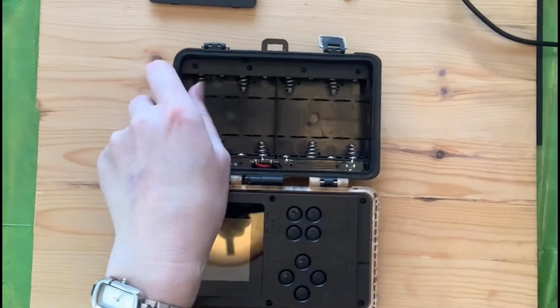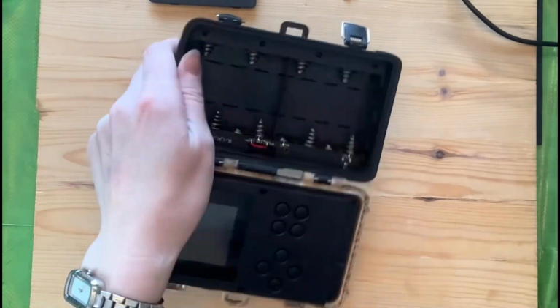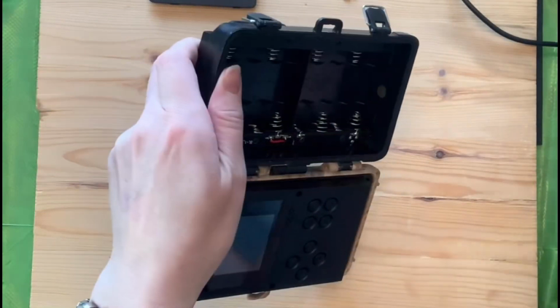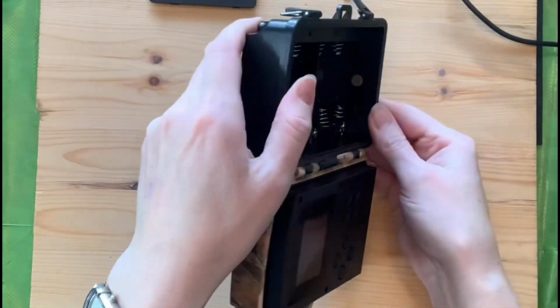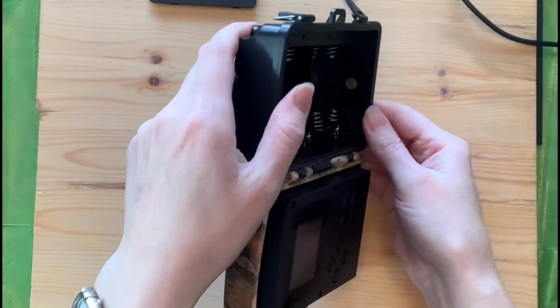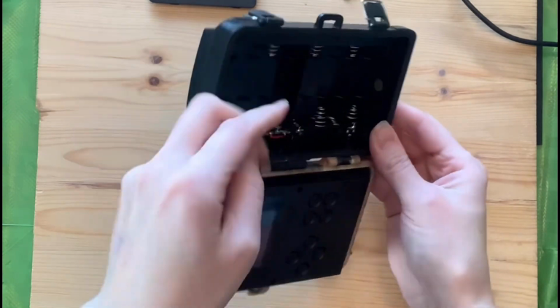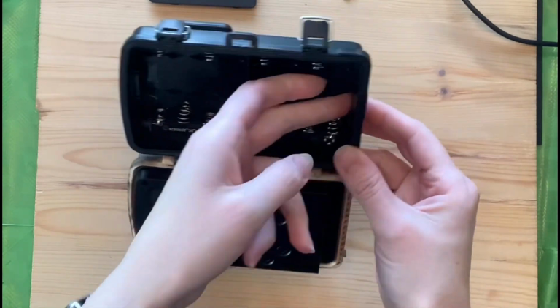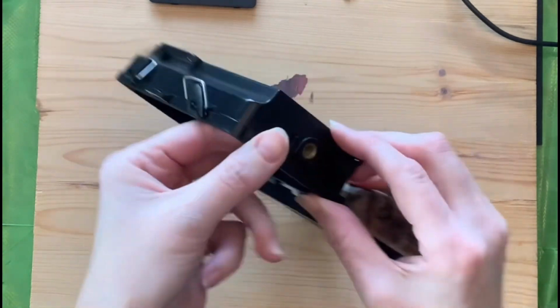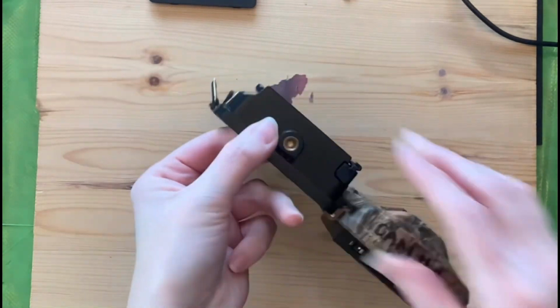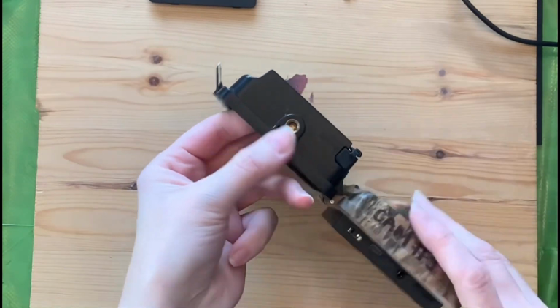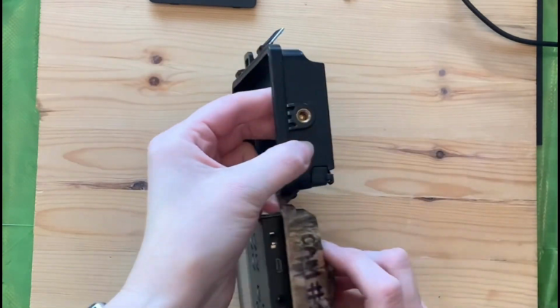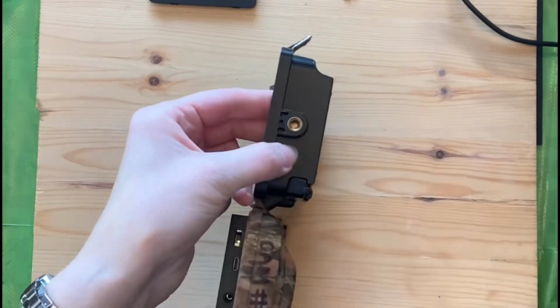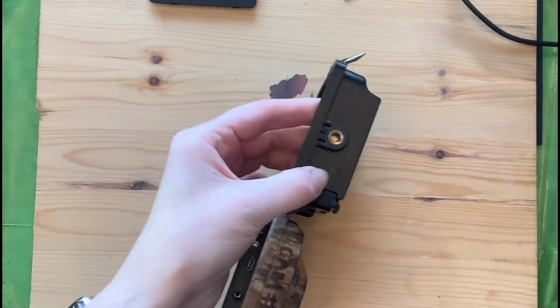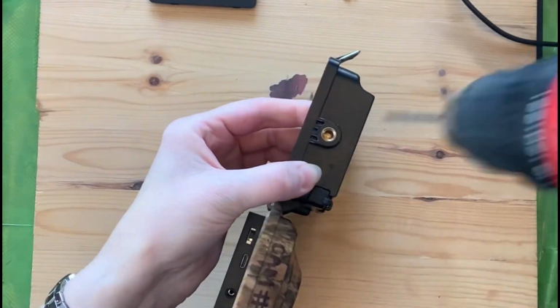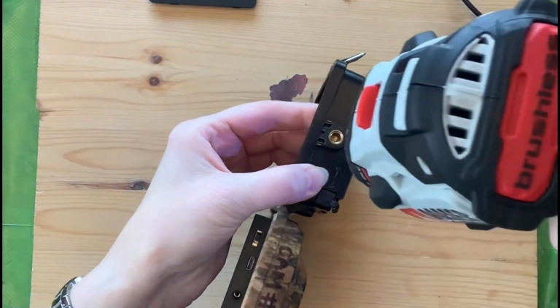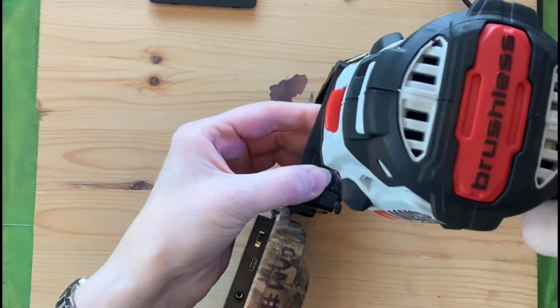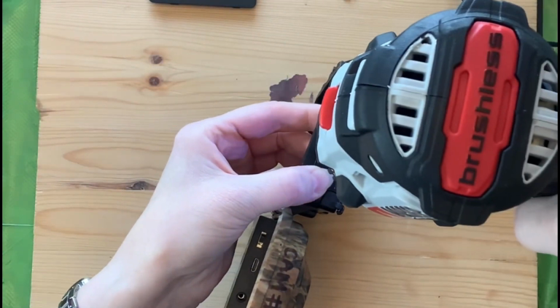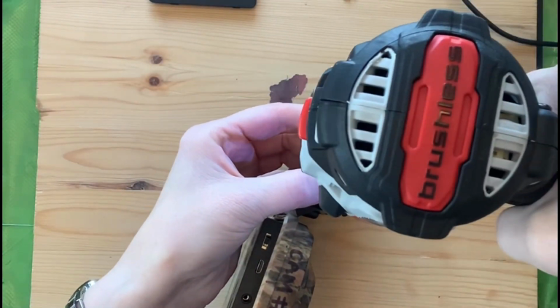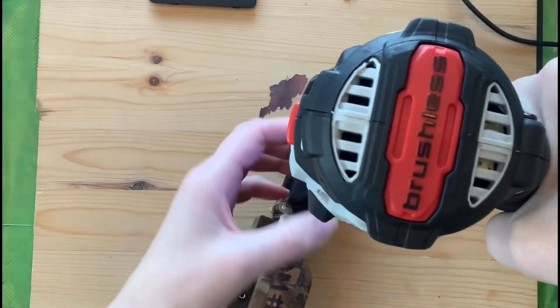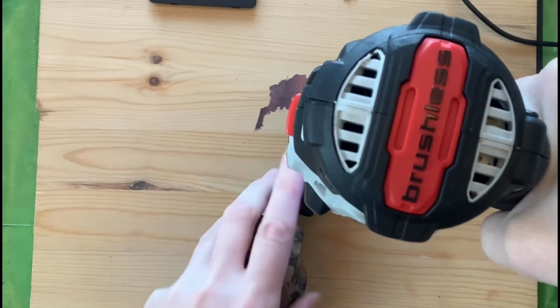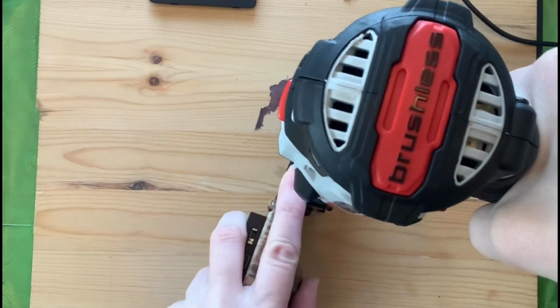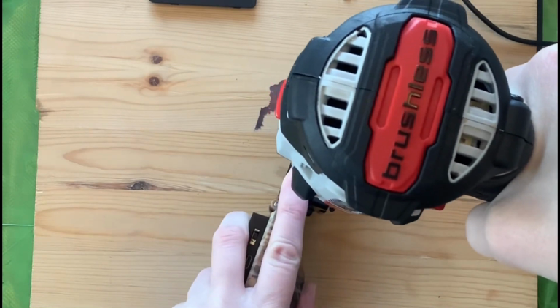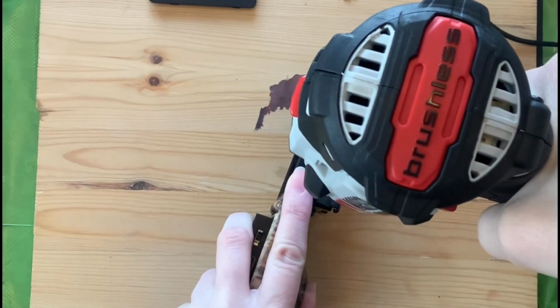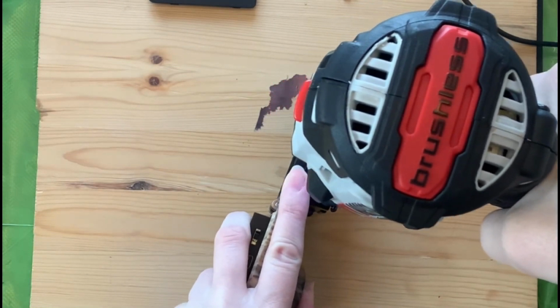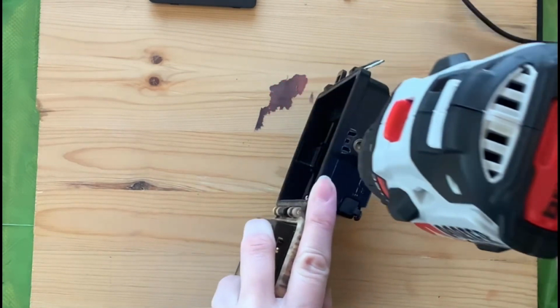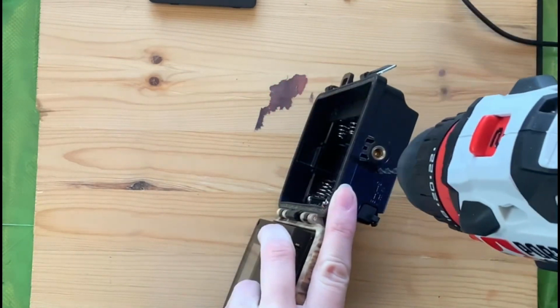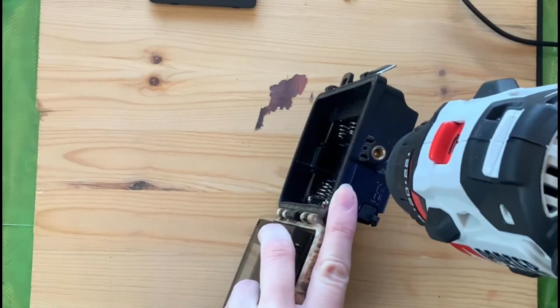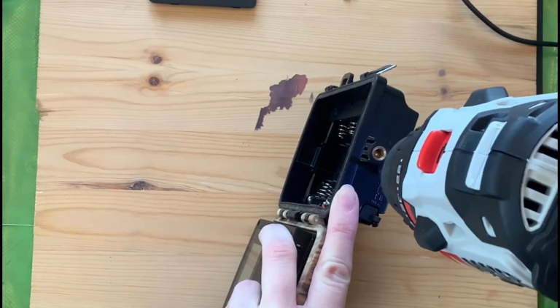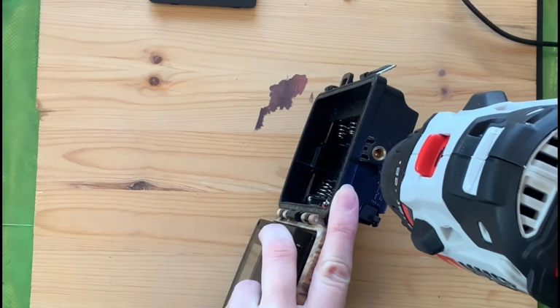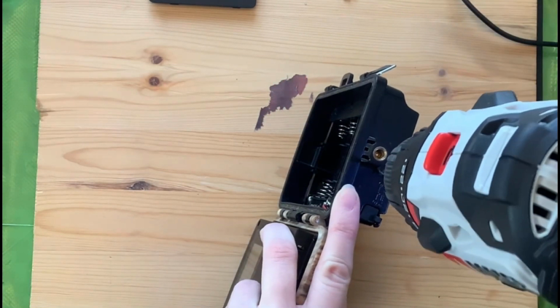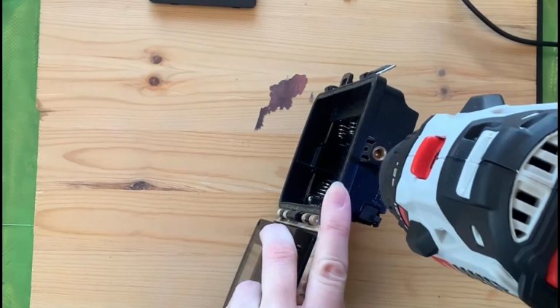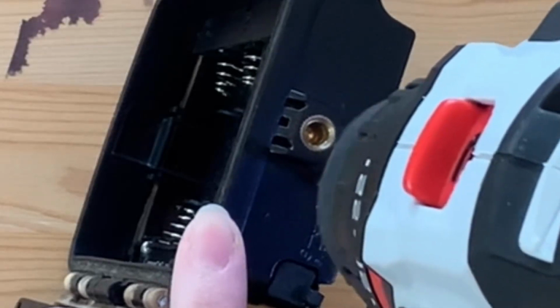Inside the battery cavity, find an ideal spot to drill a hole that you'll eventually fish the pigtail through. Drill your hole and clear the cavity and your workspace of any debris.